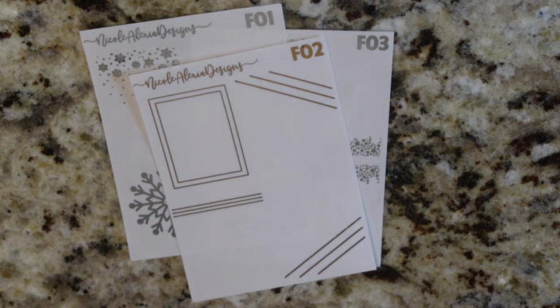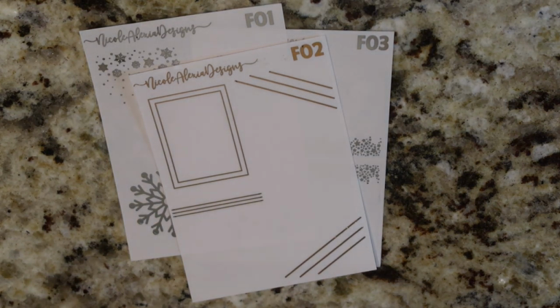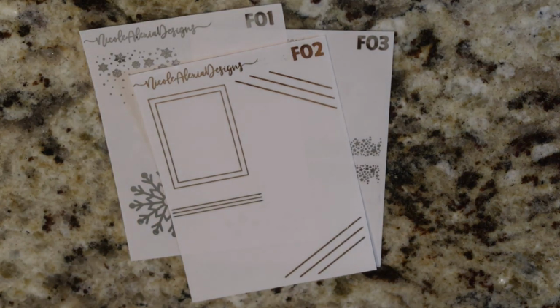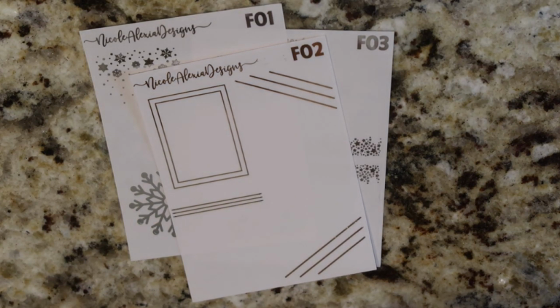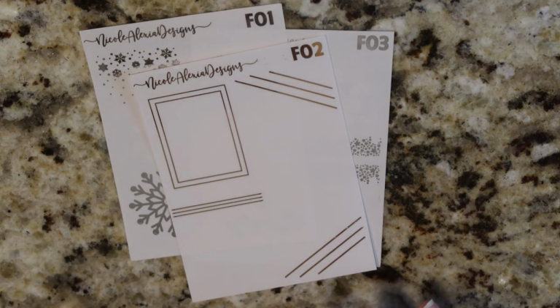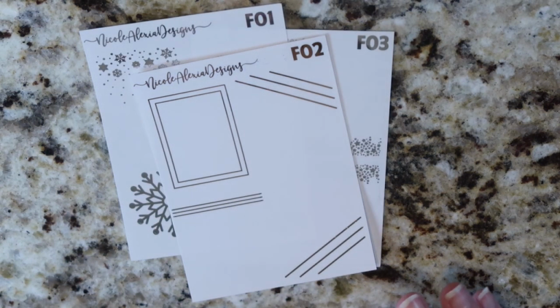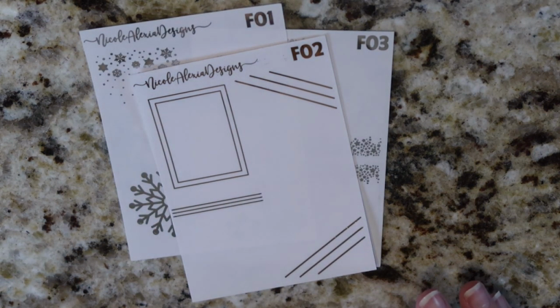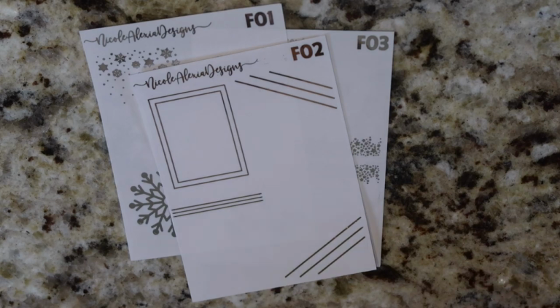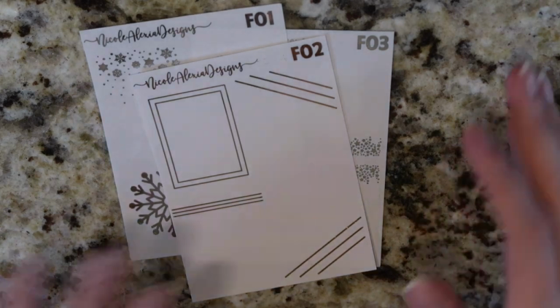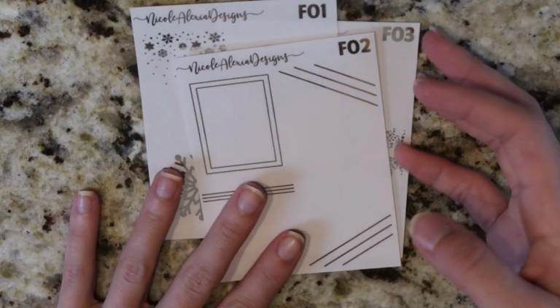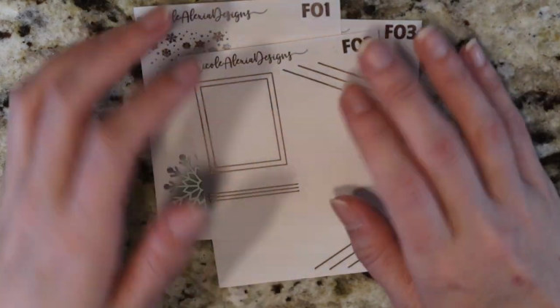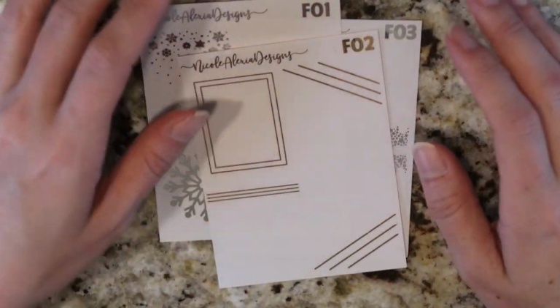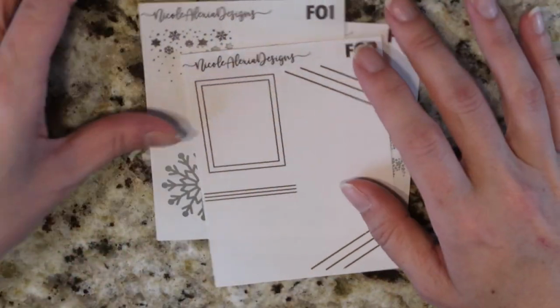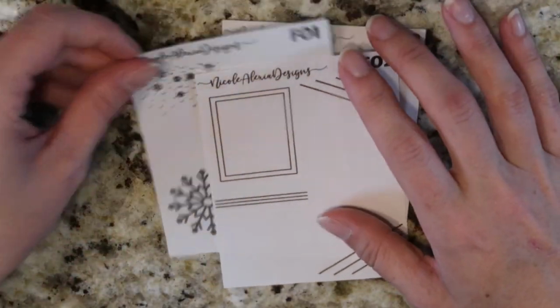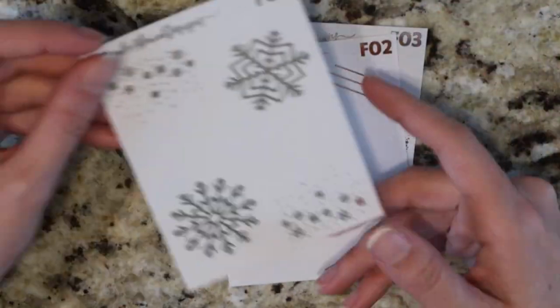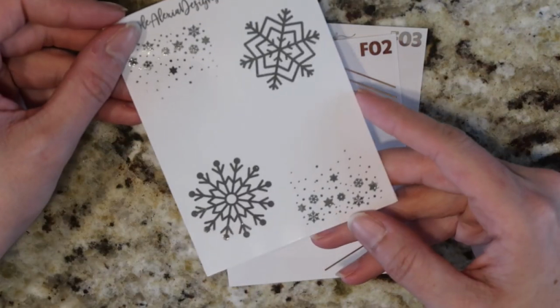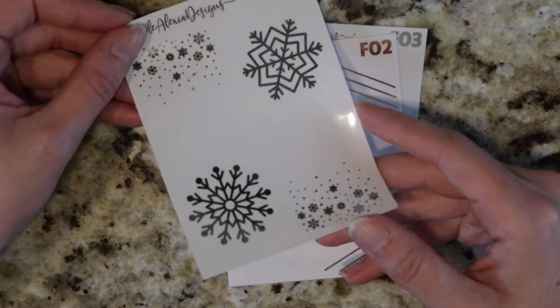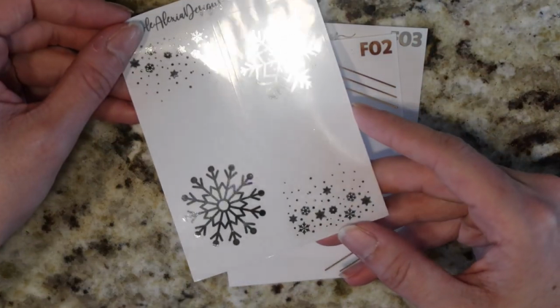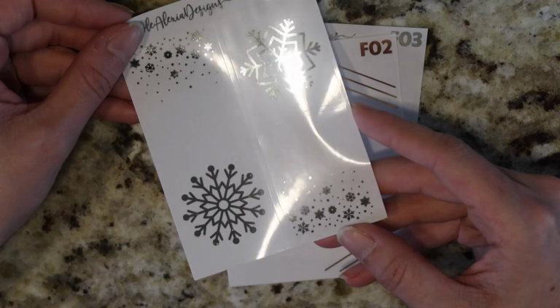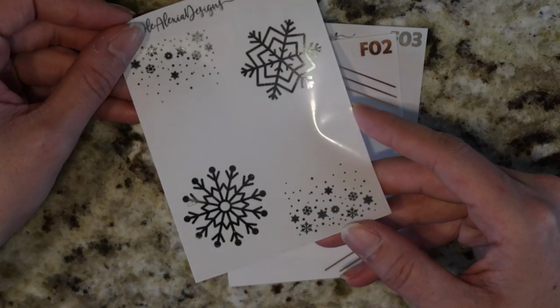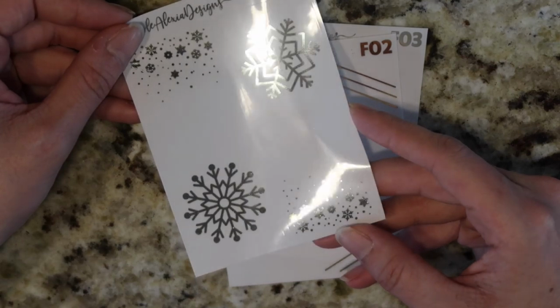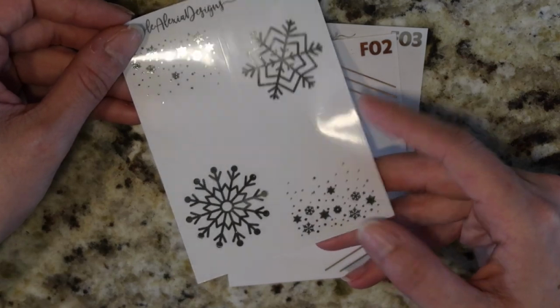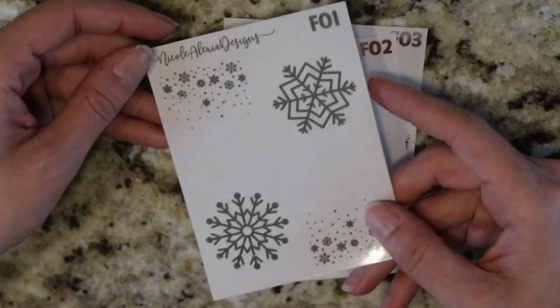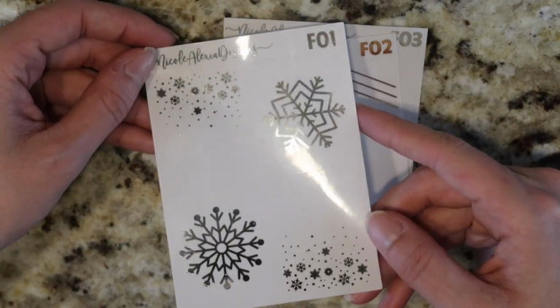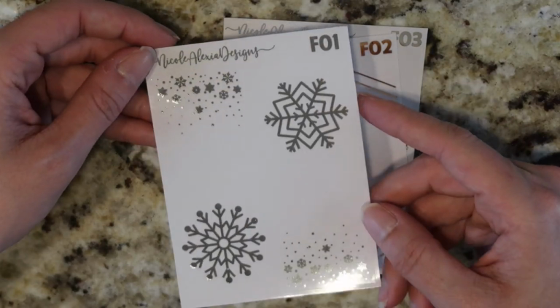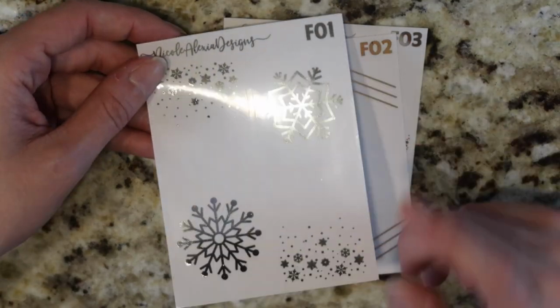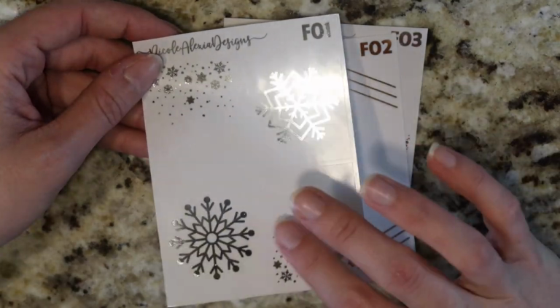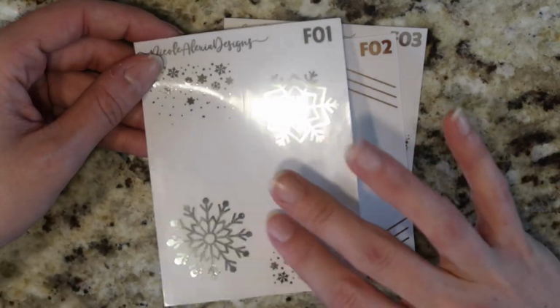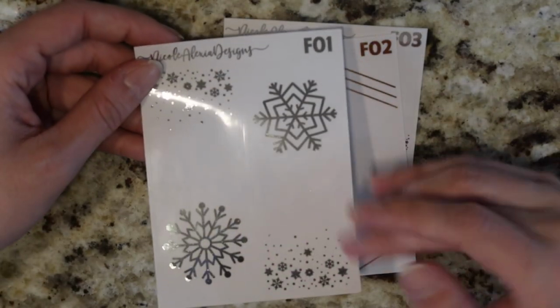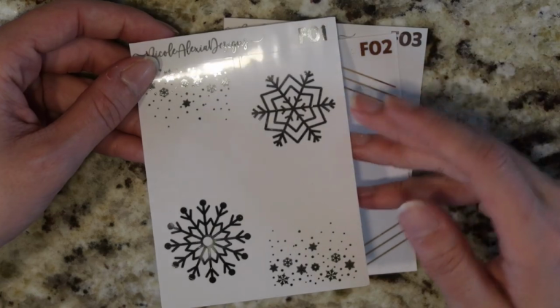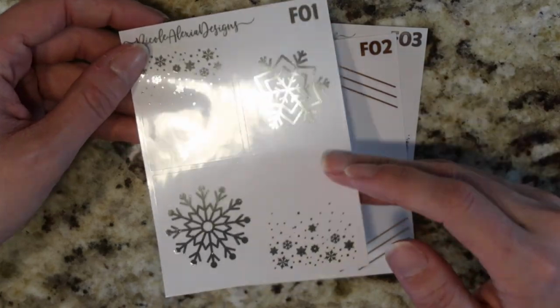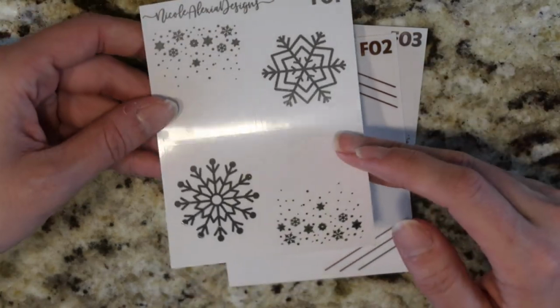I'm just kind of looking into that right now. I don't know if it's going to happen. The majority of the group did like that idea, but I don't know how to do it and keep the price the same because it is extra paper — not only the full boxes, but then the bottom washi as well.